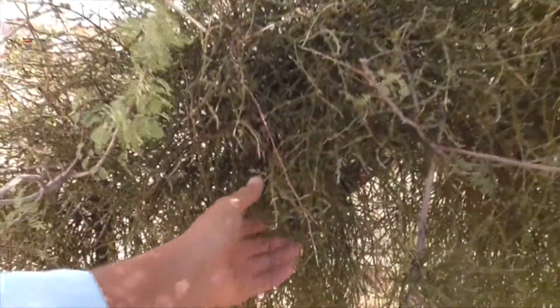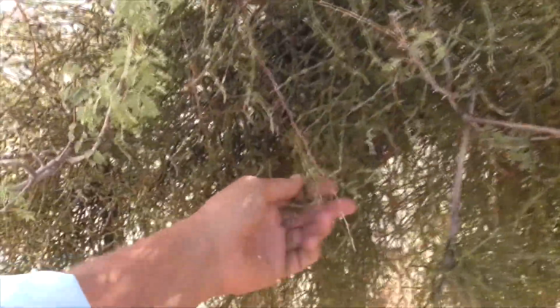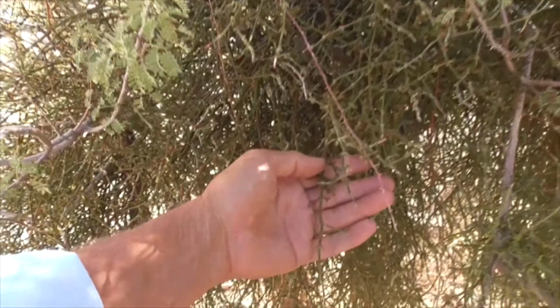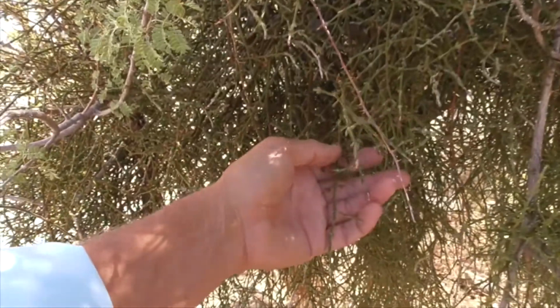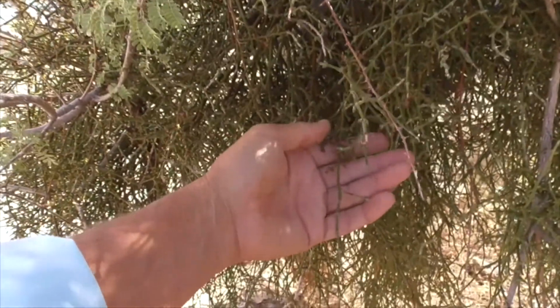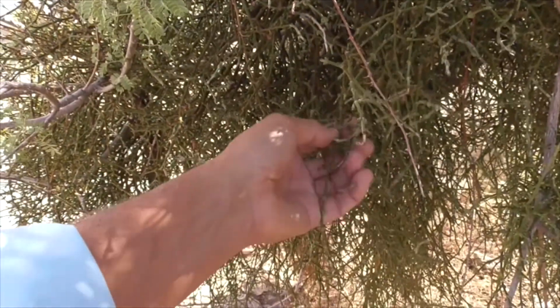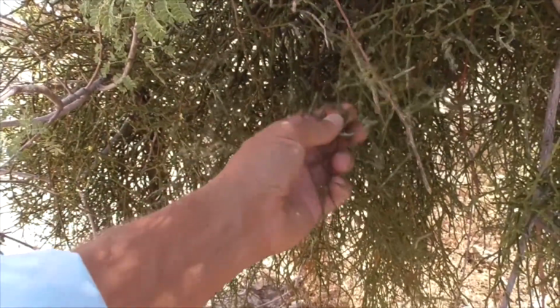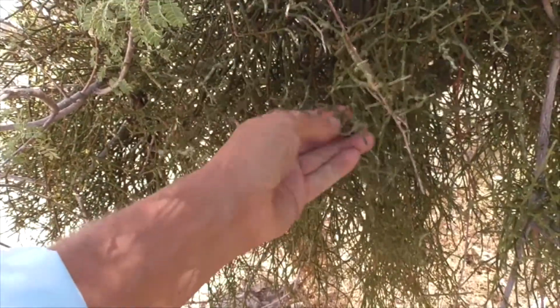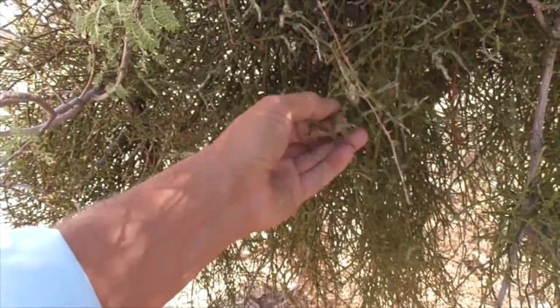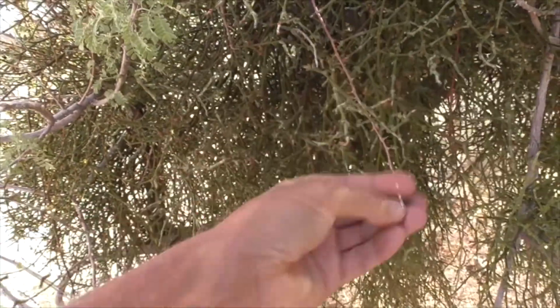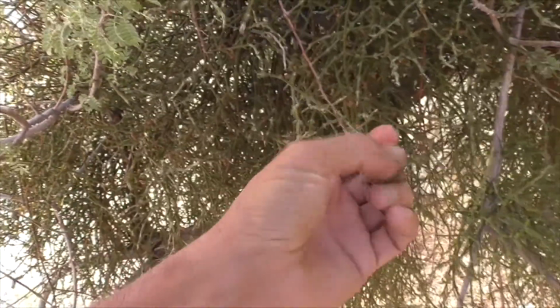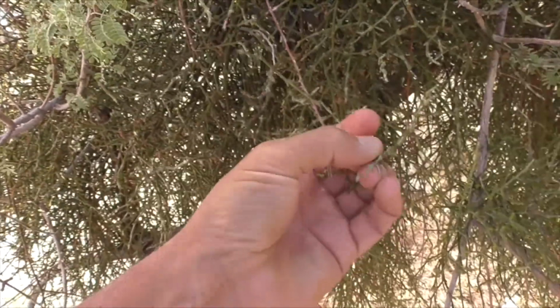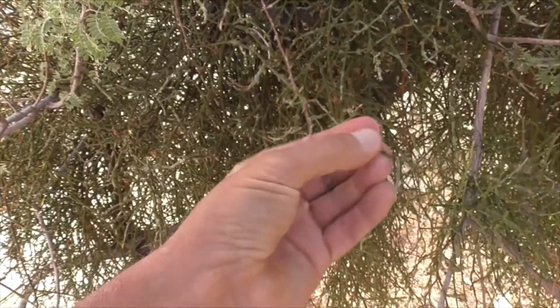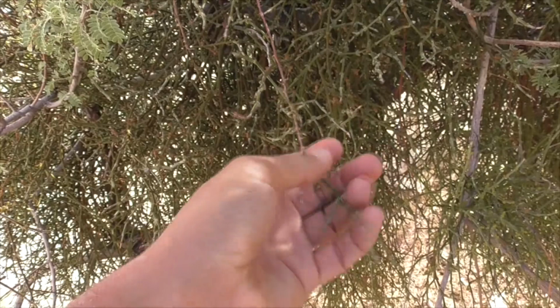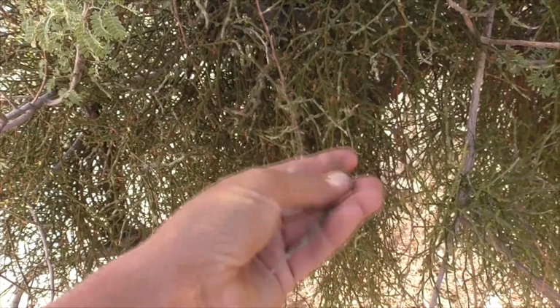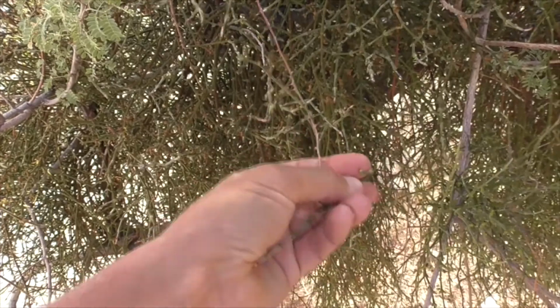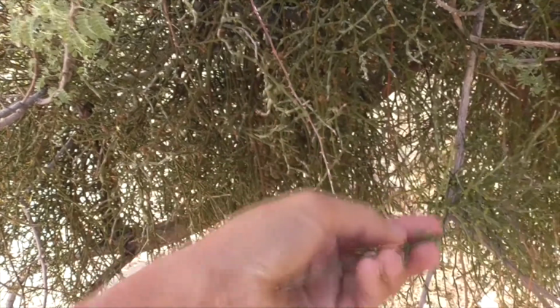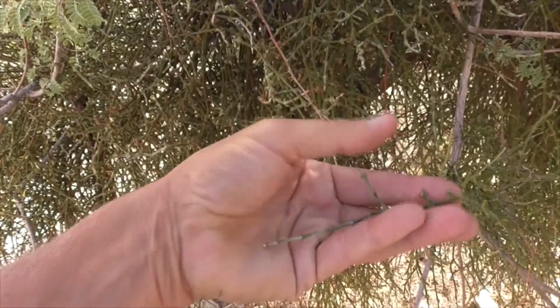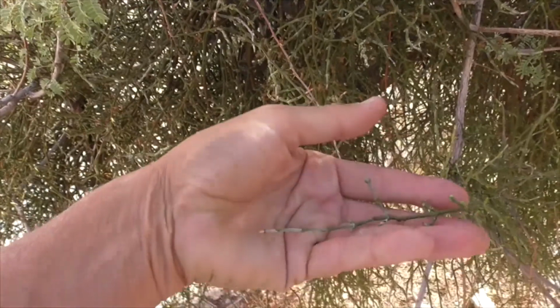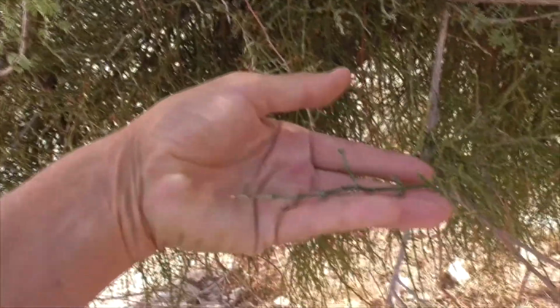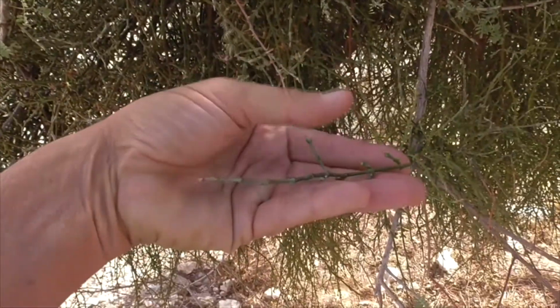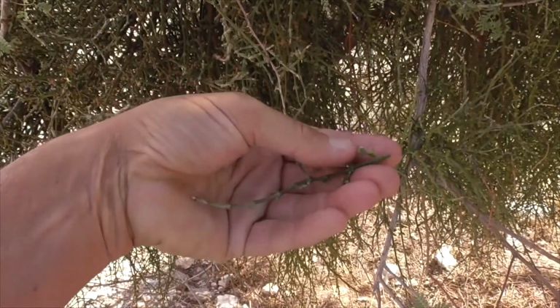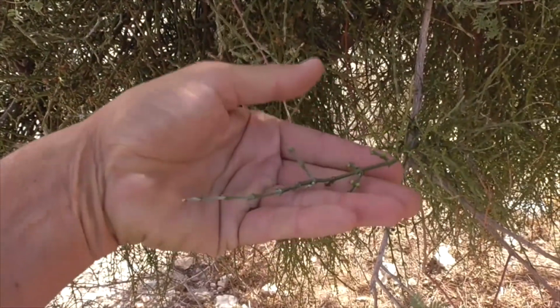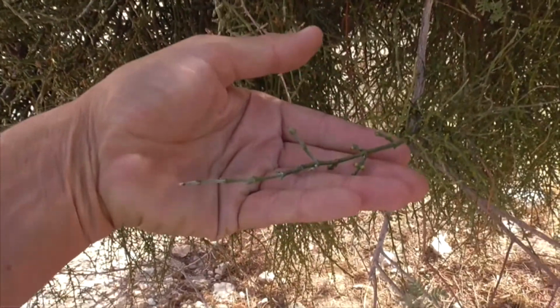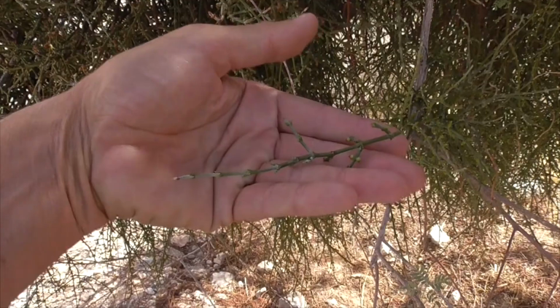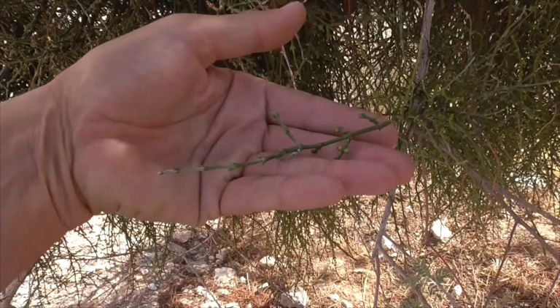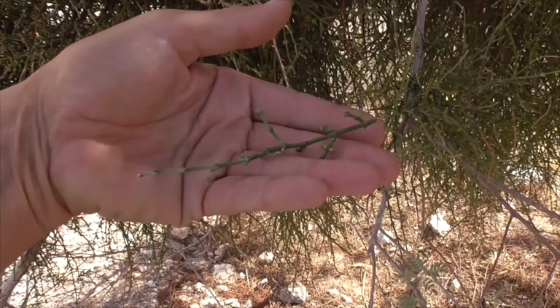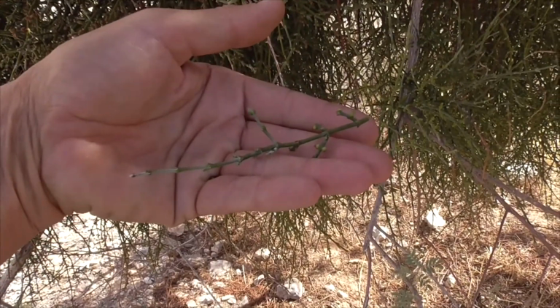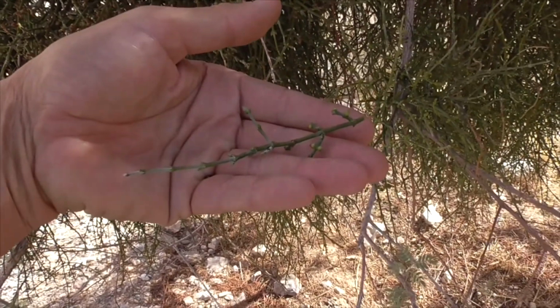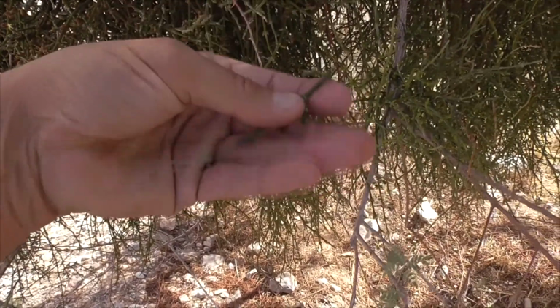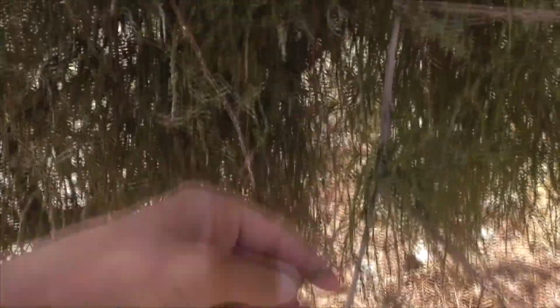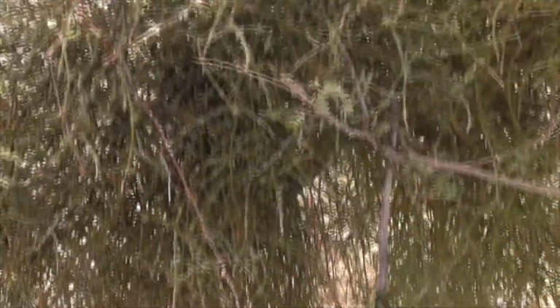Here are the stems, usually green or reddish in different conditions. There are no leaves on our mistletoe, so it has chlorophyll in the stems to conduct photosynthesis, and this guy just has a complete mass of stems here.